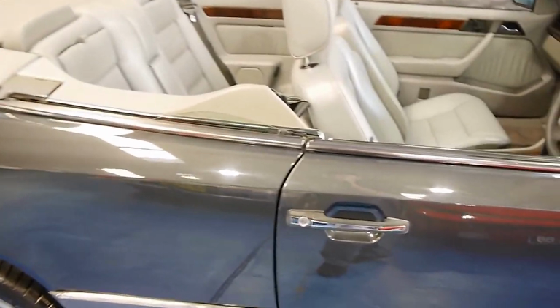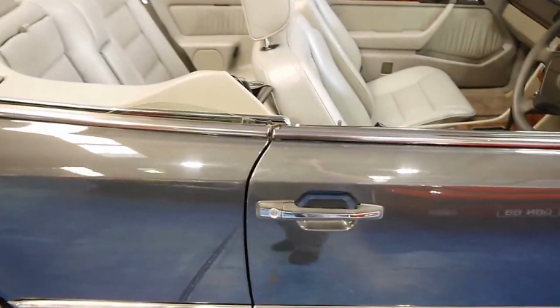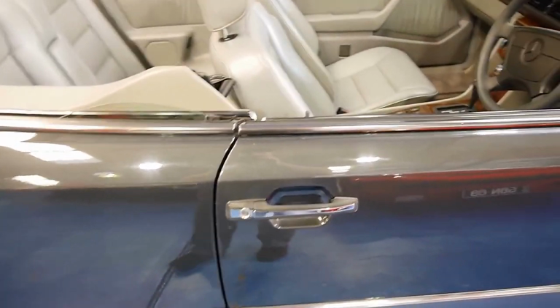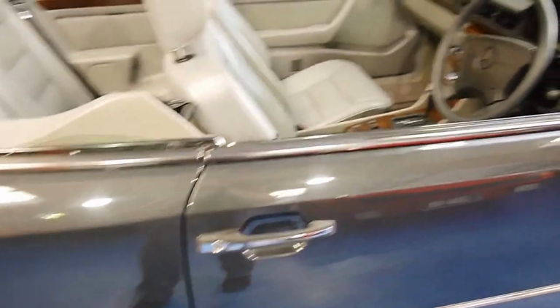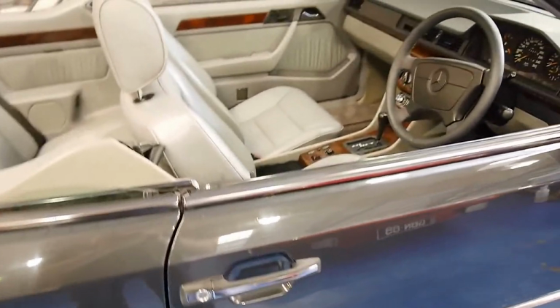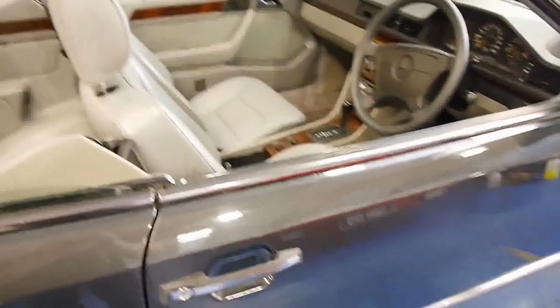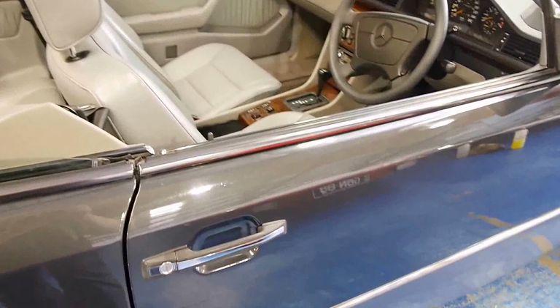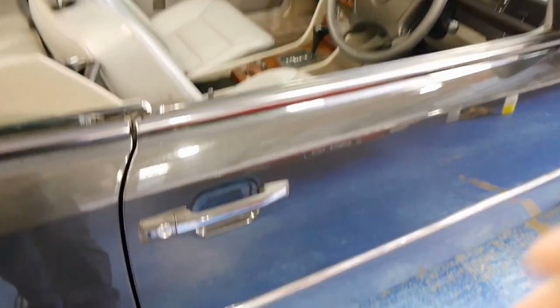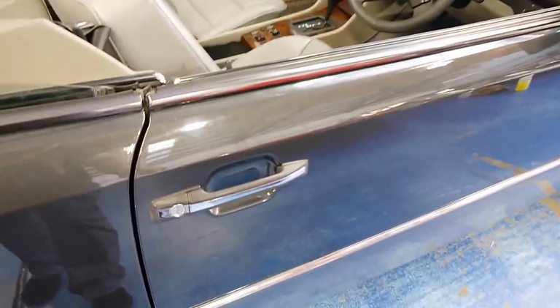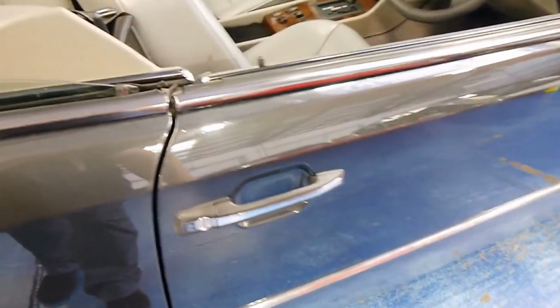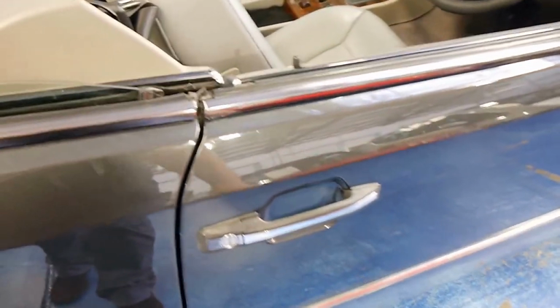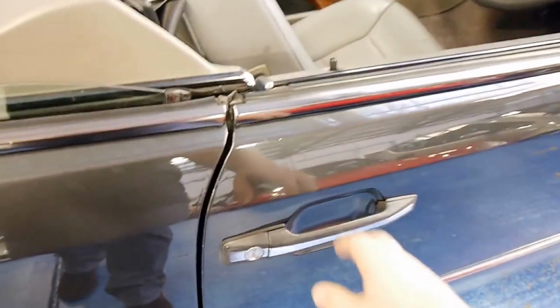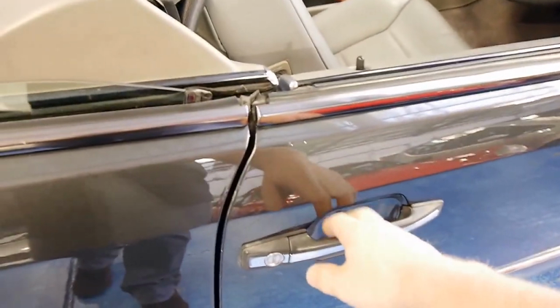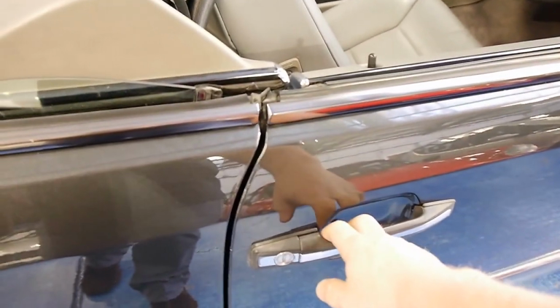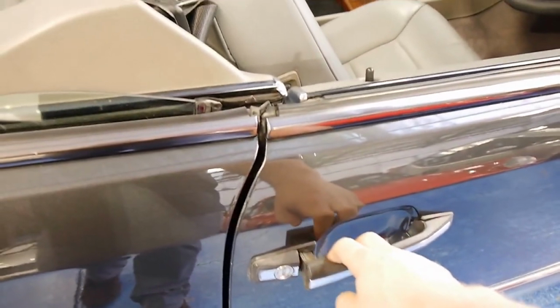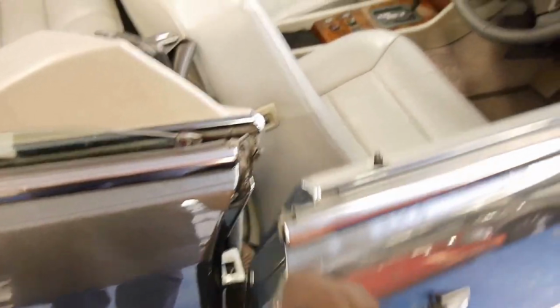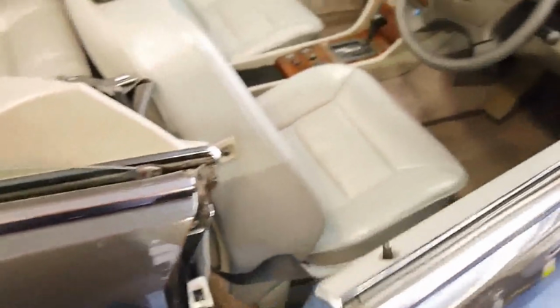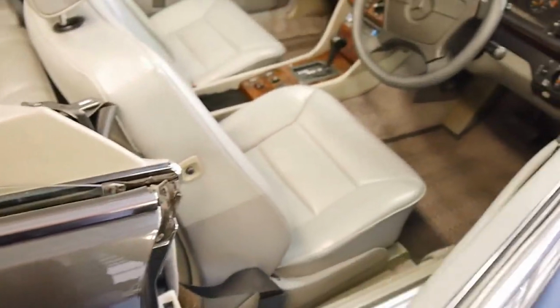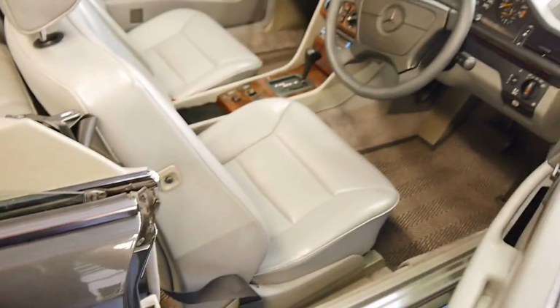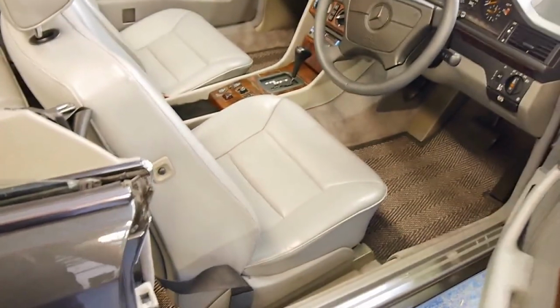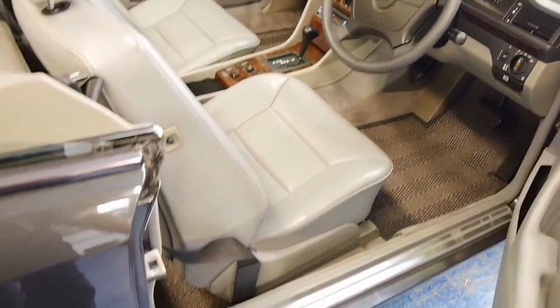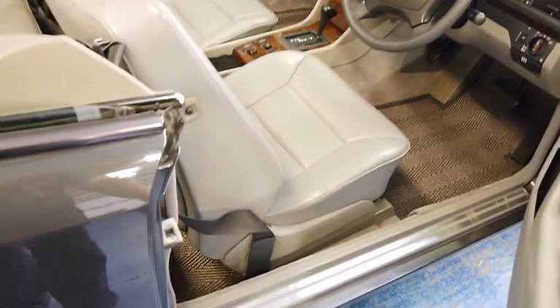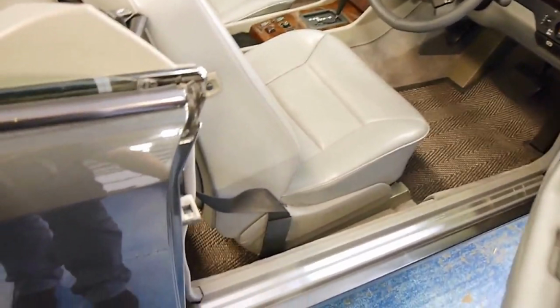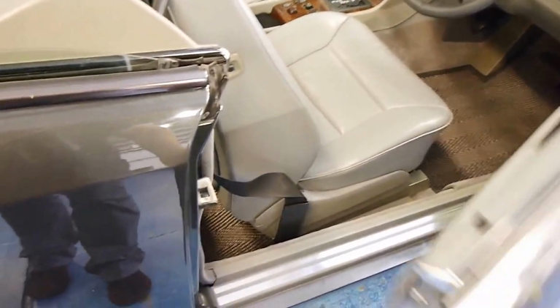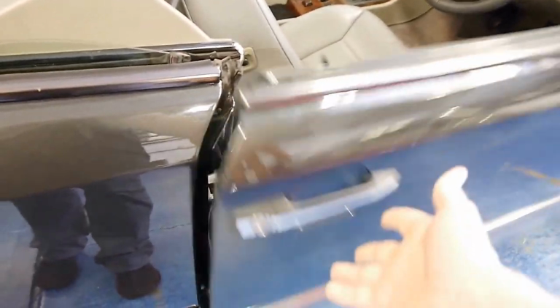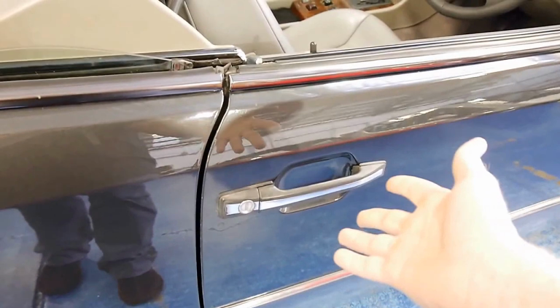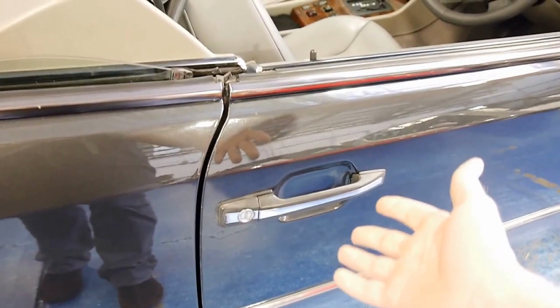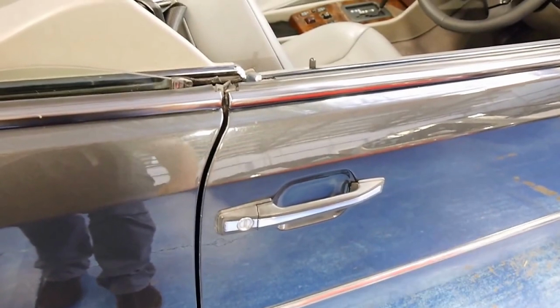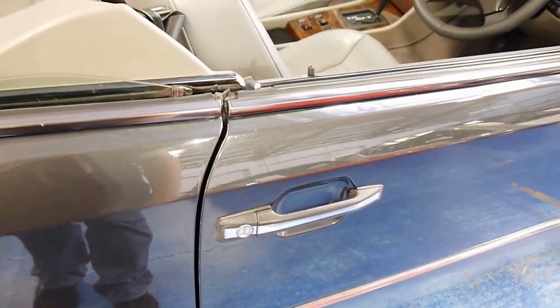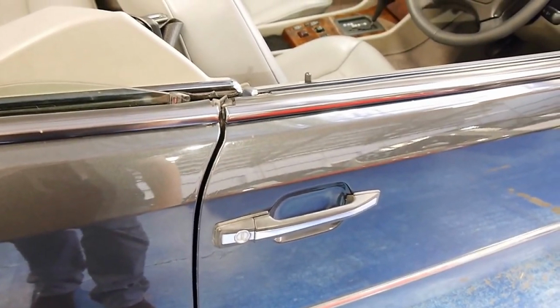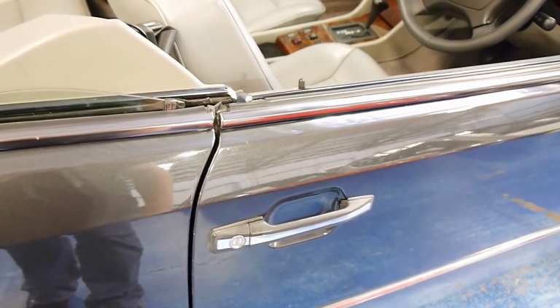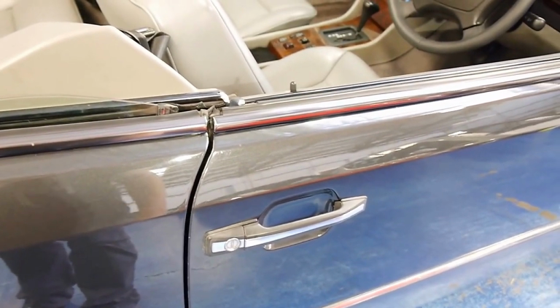You just don't see these cars anymore. They're the last of the true Mercedes-Benz with that bank vault rigidity.